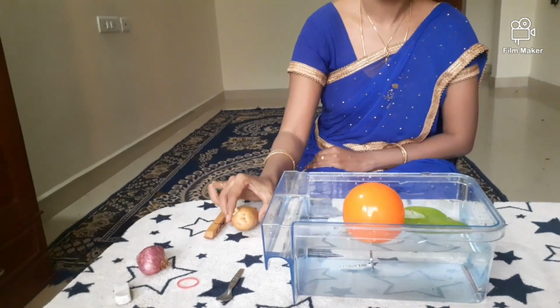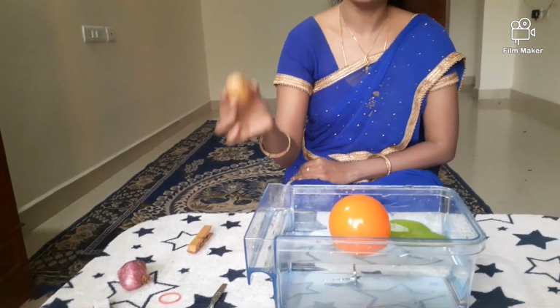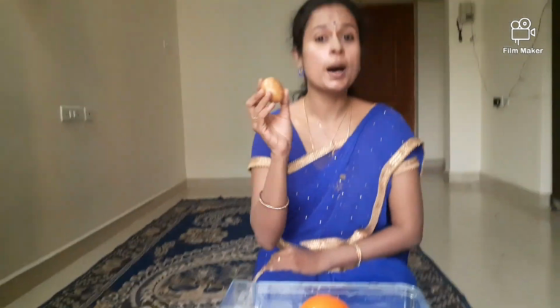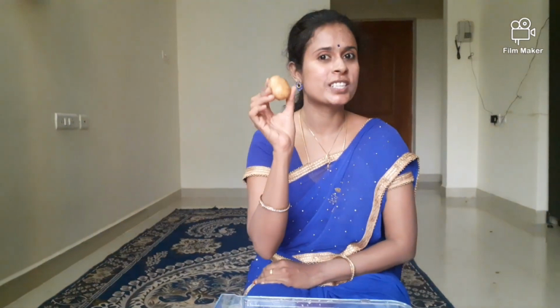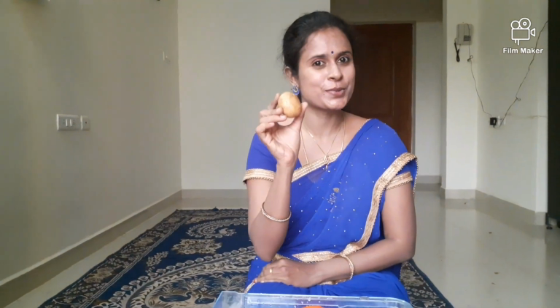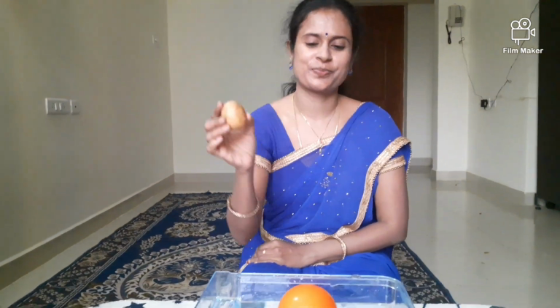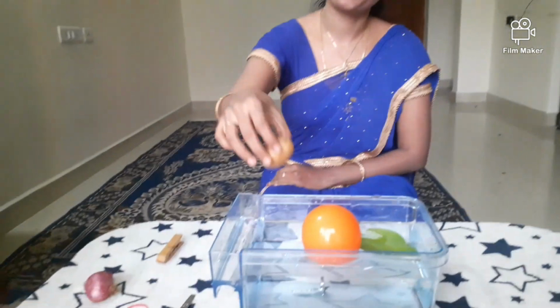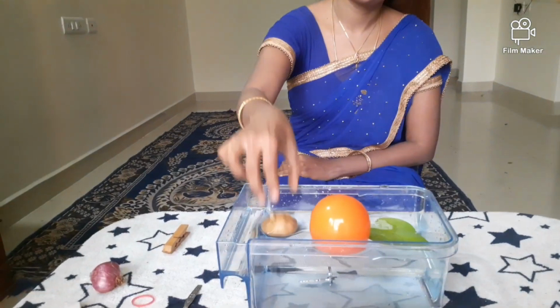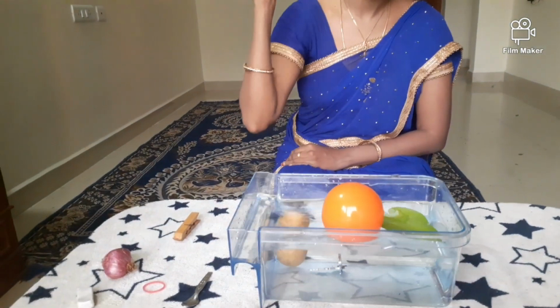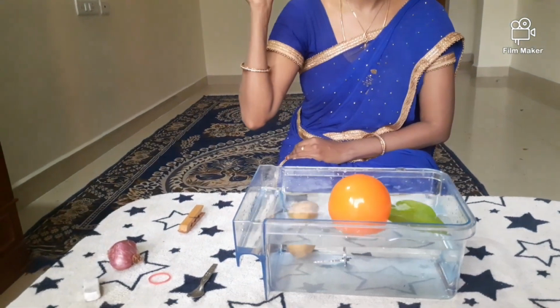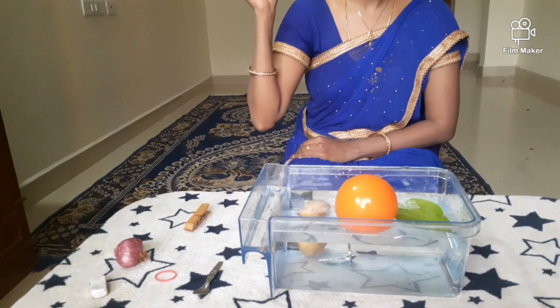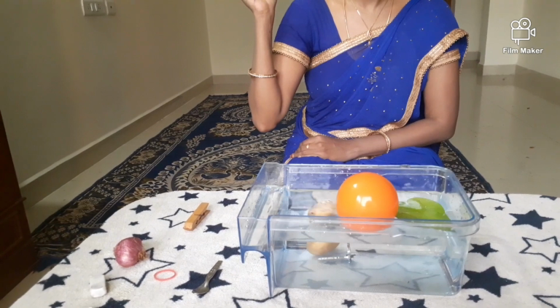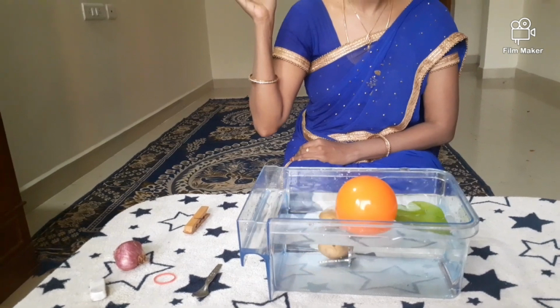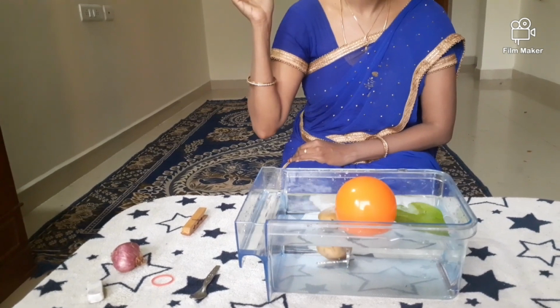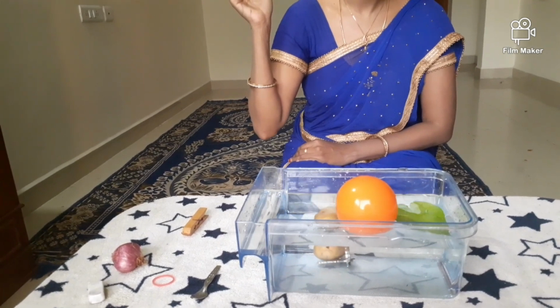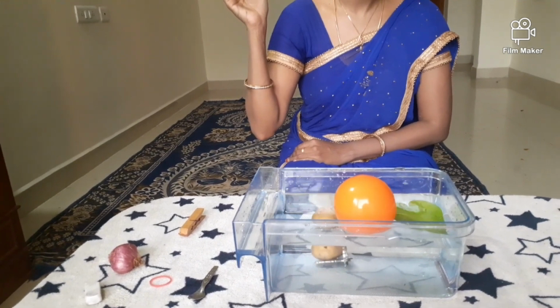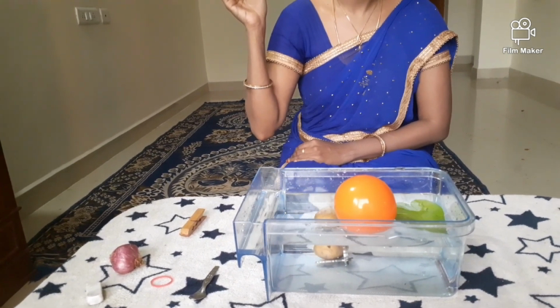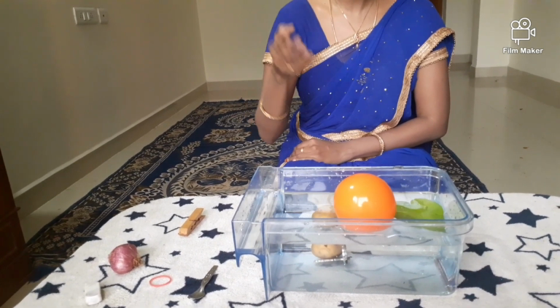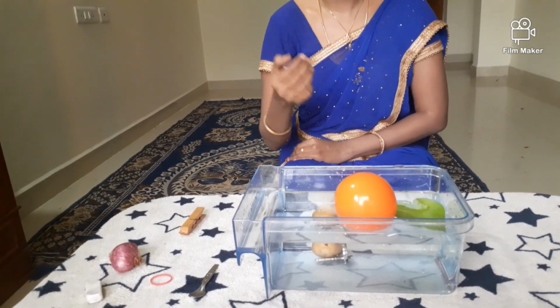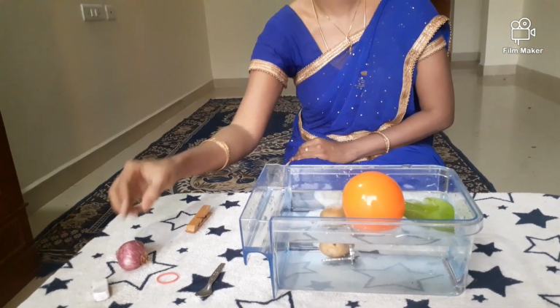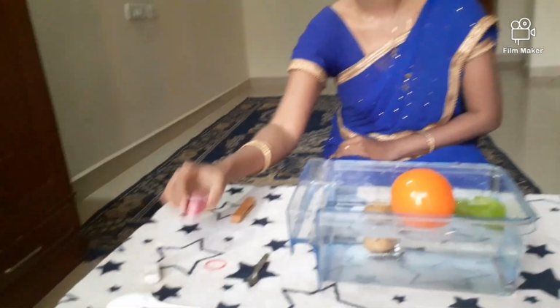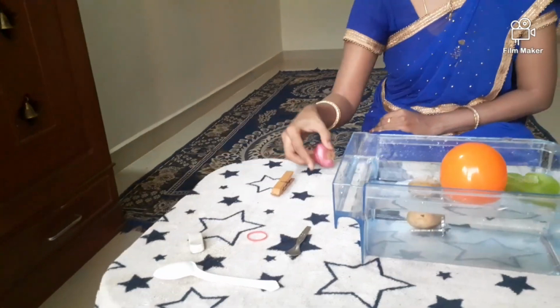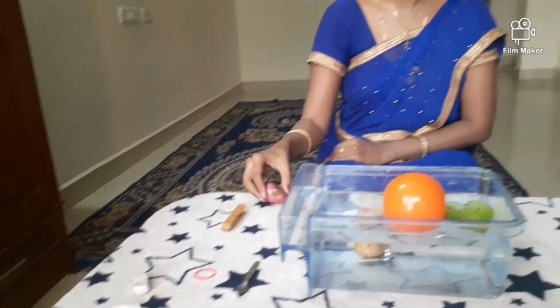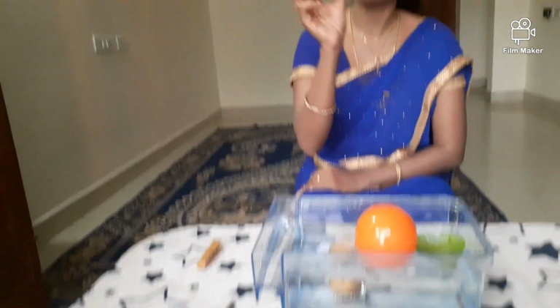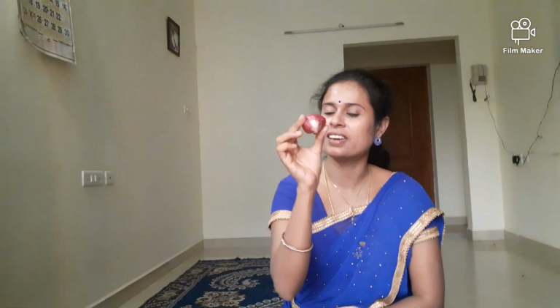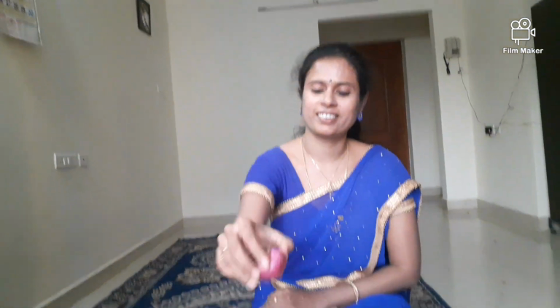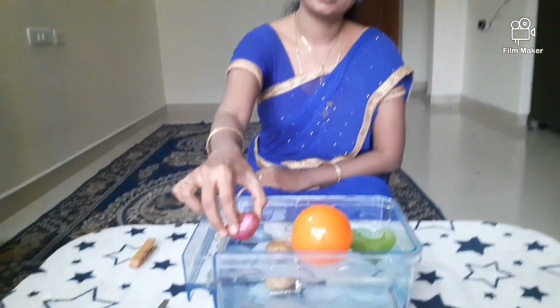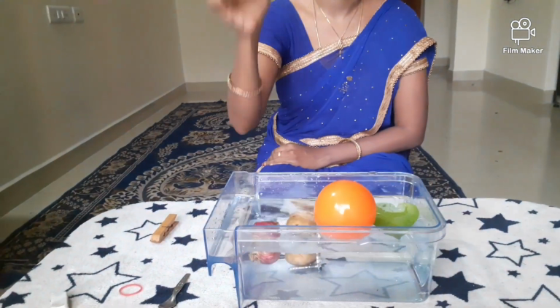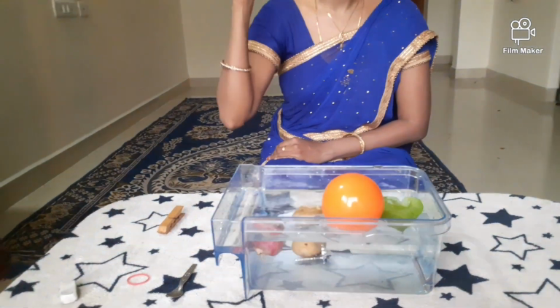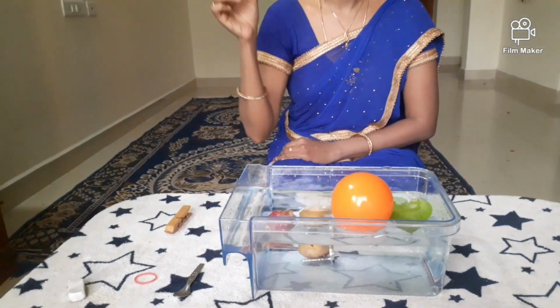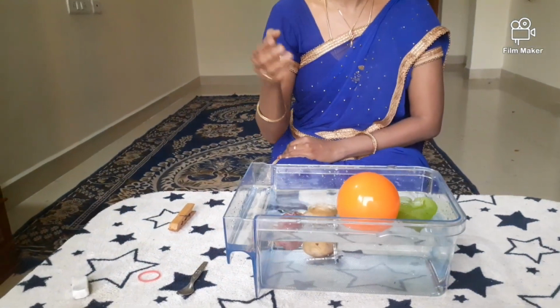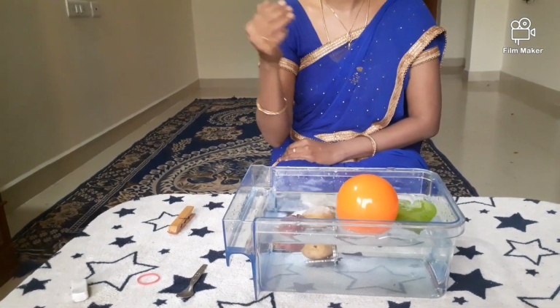Now, a potato. It sinks. Now, an onion. It floats.